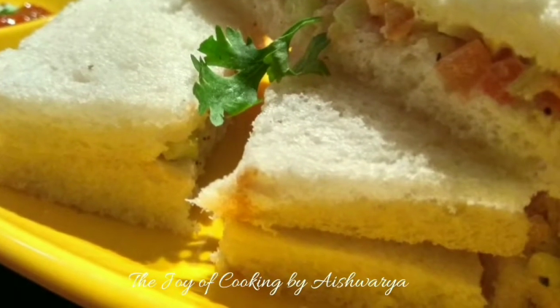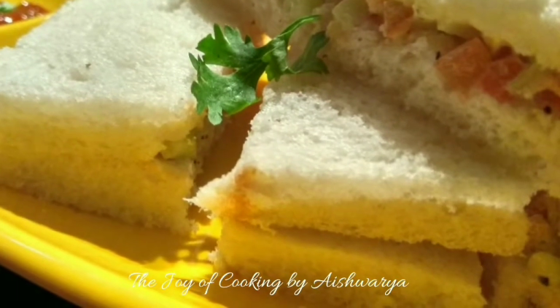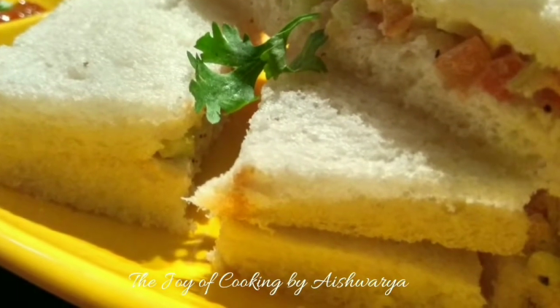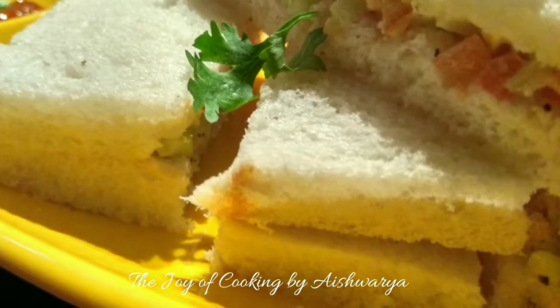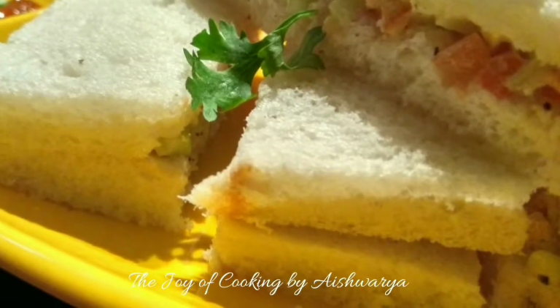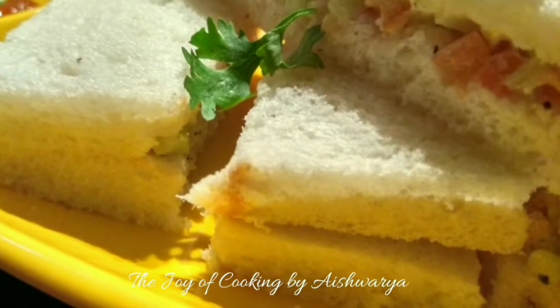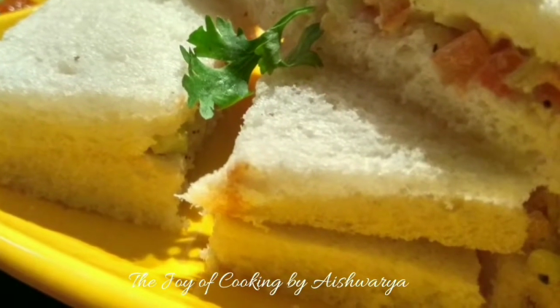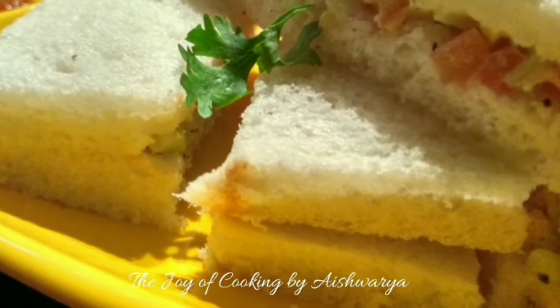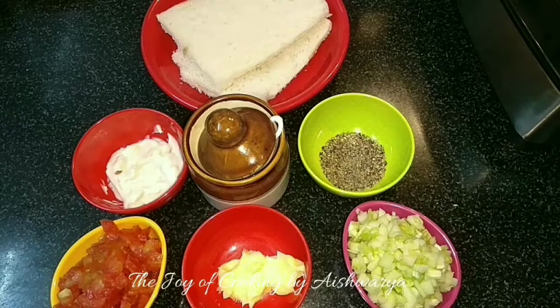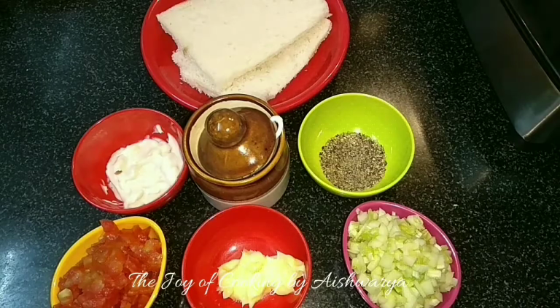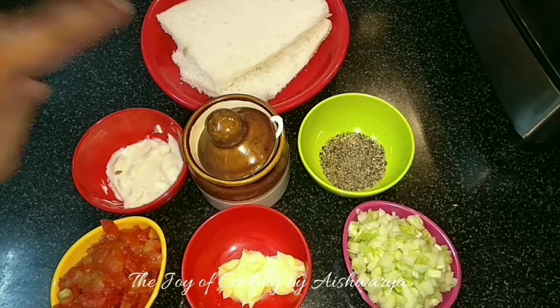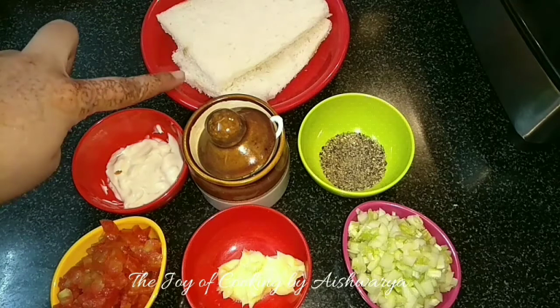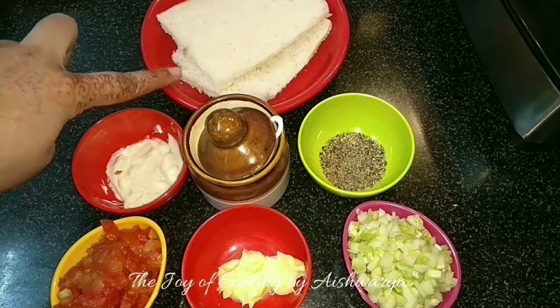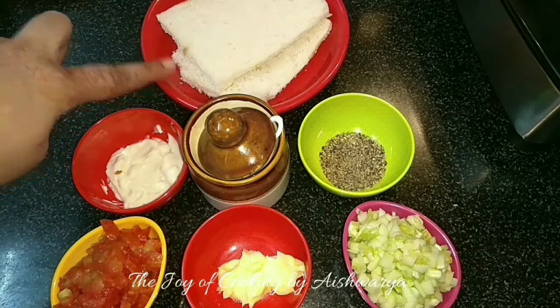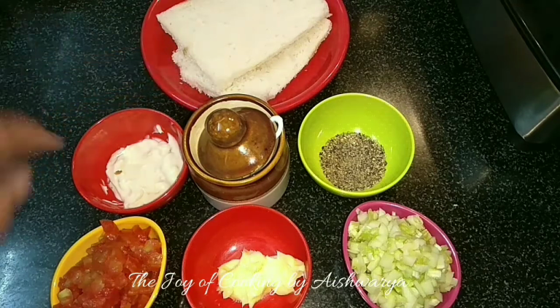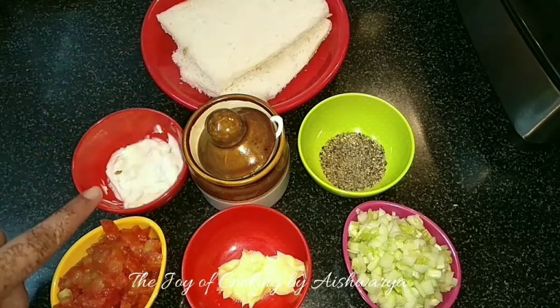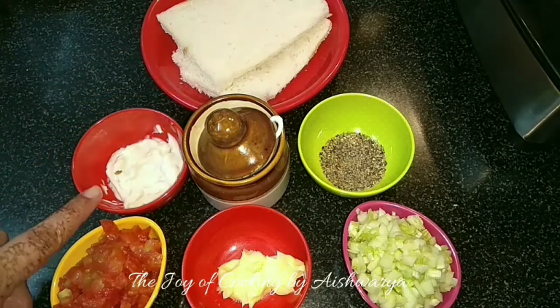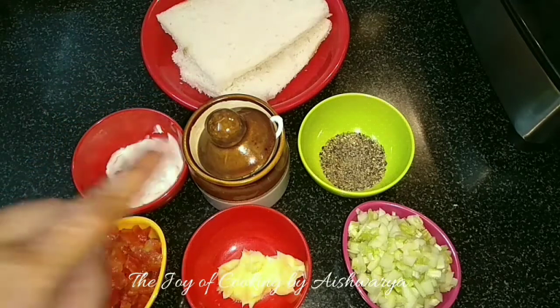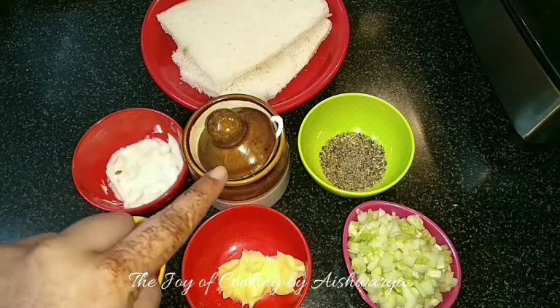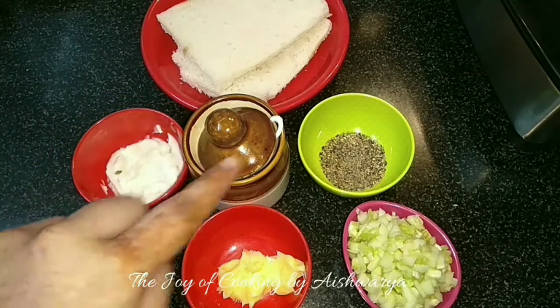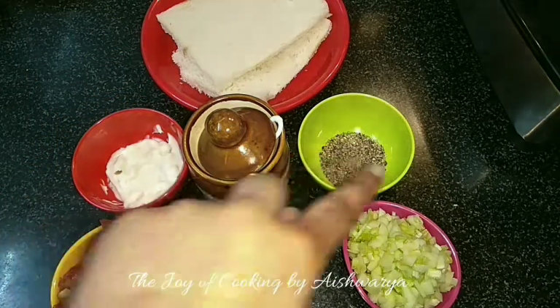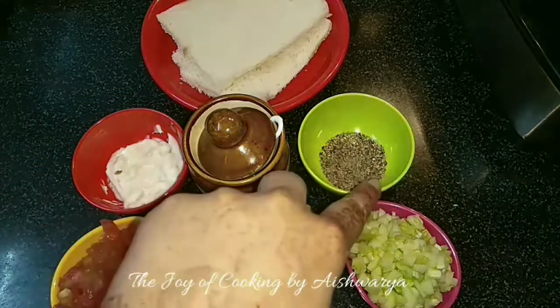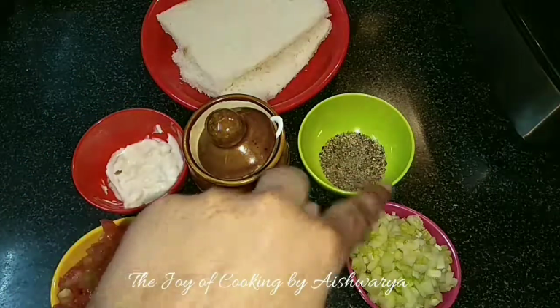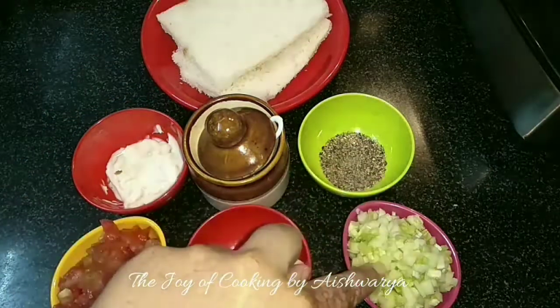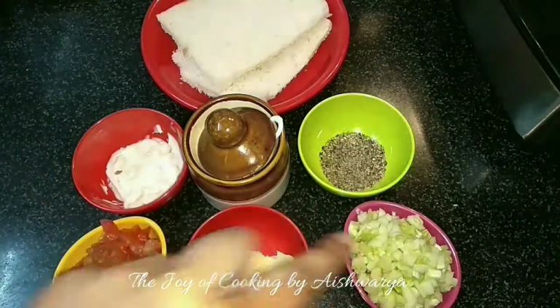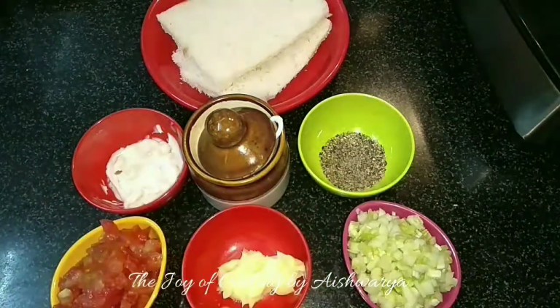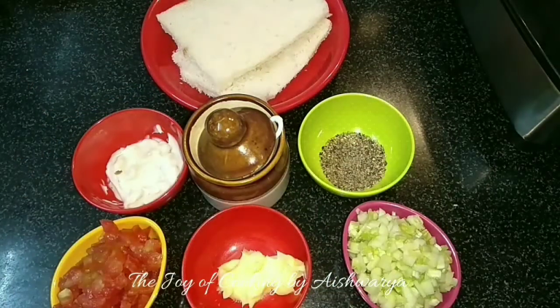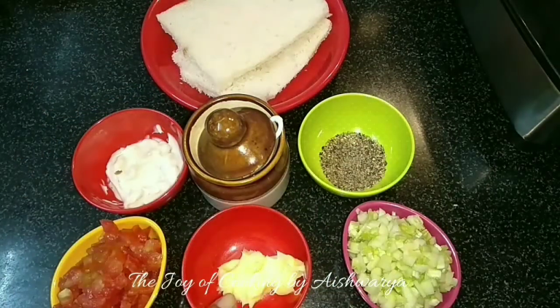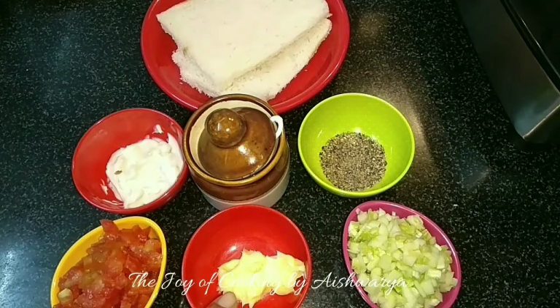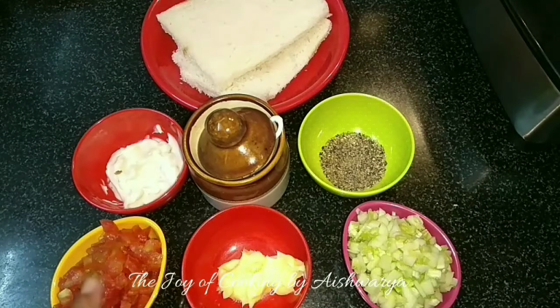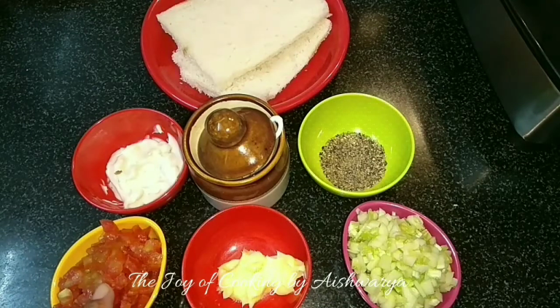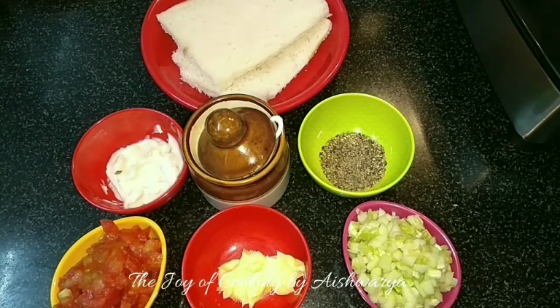Recipe of finger sandwiches — so let's start. For that we require bread slices, garlic mayonnaise, salt, black pepper powder, cucumber, butter and tomato.